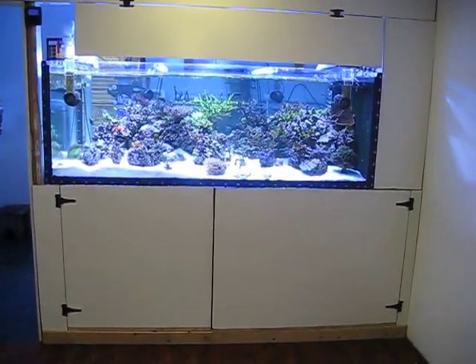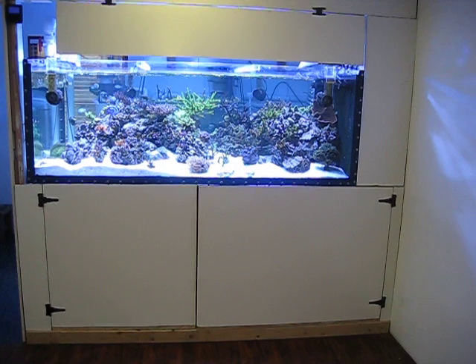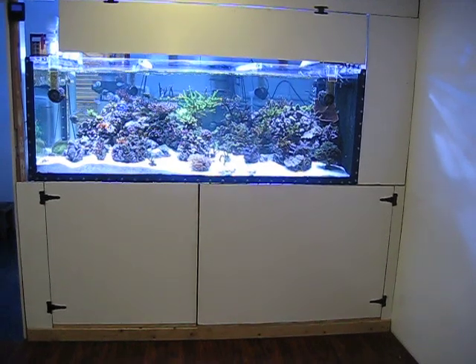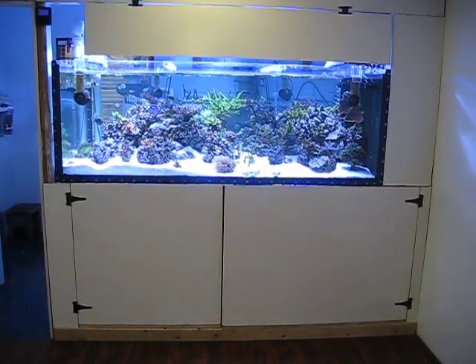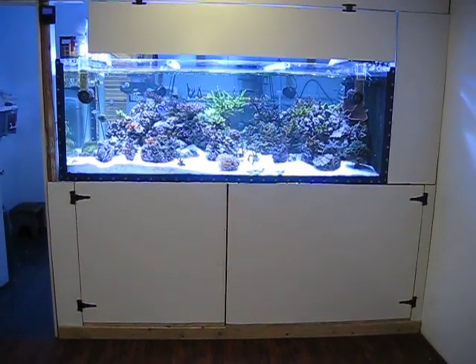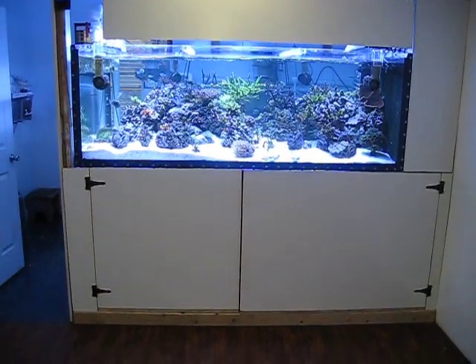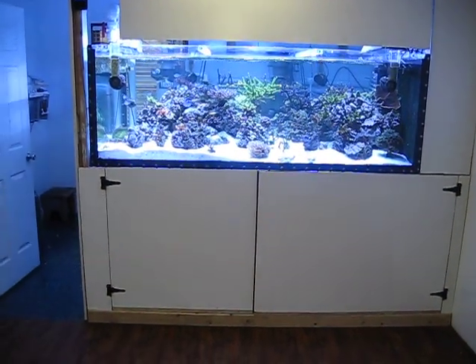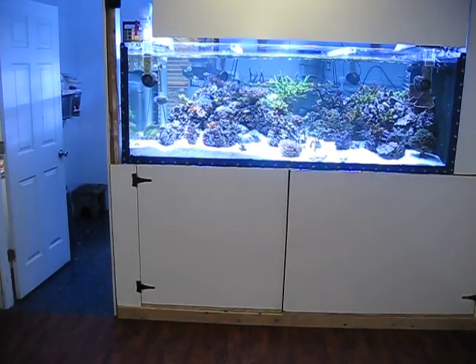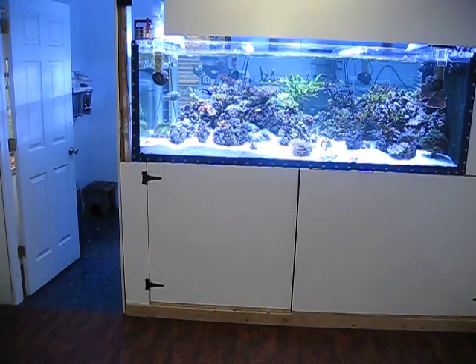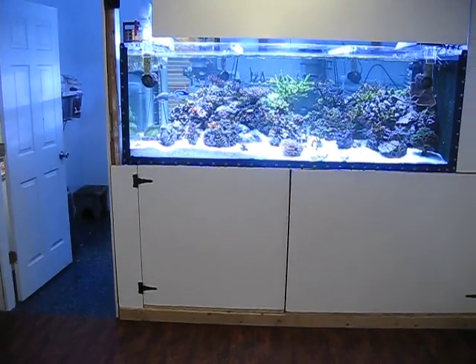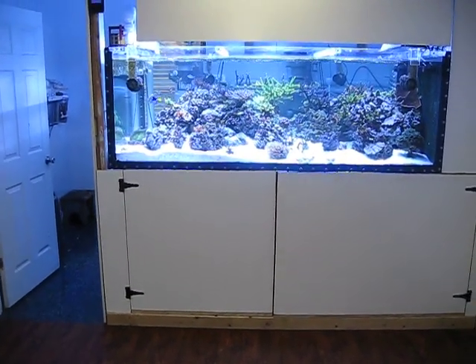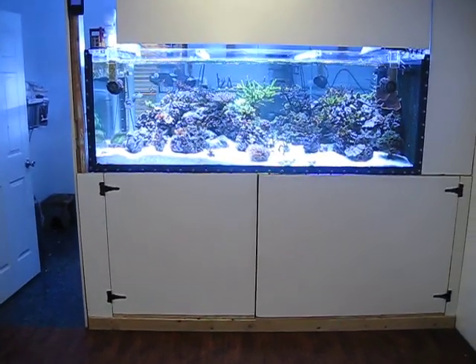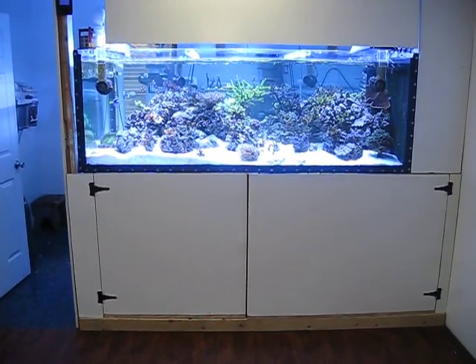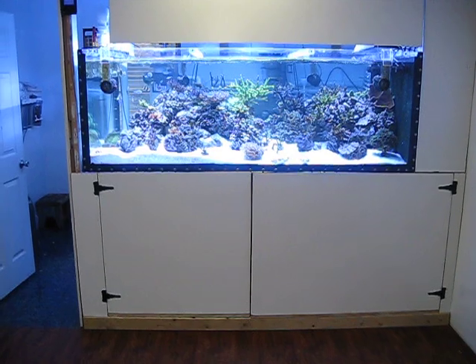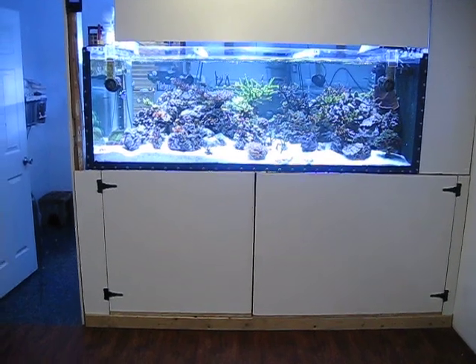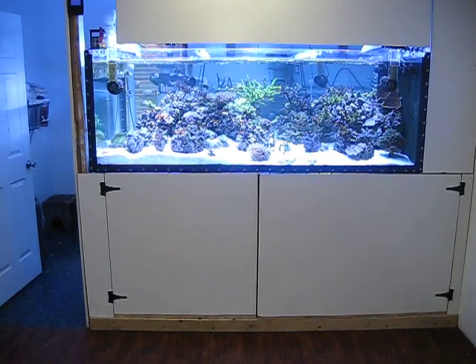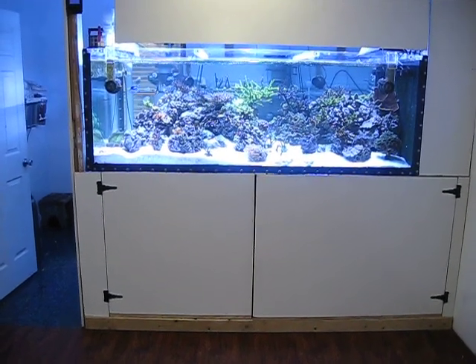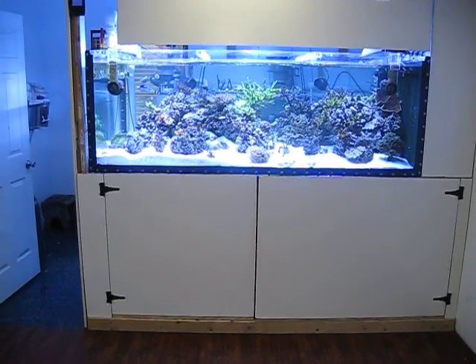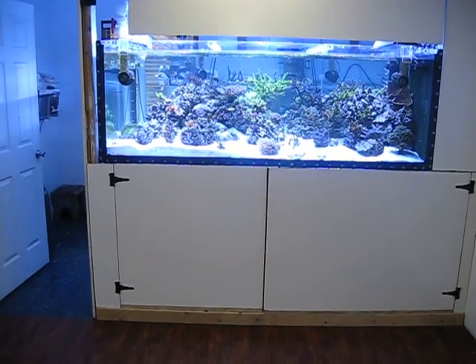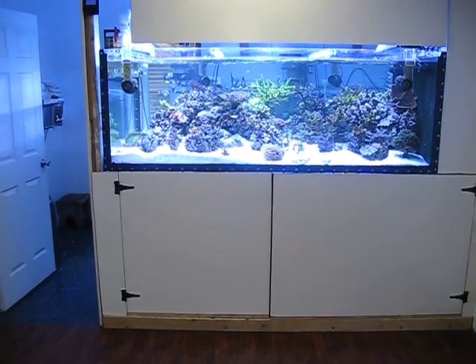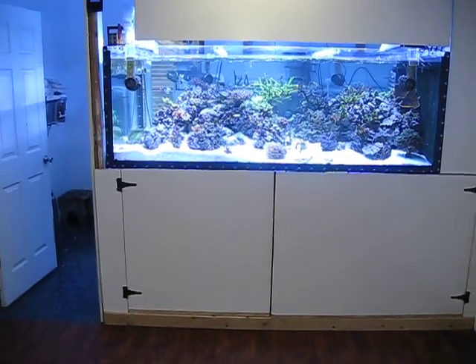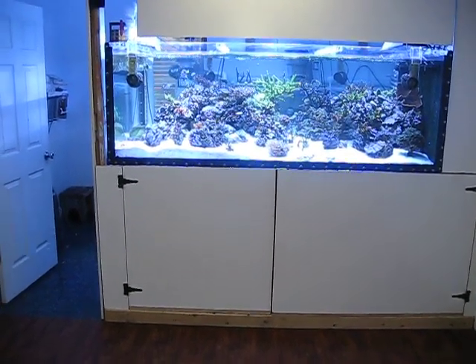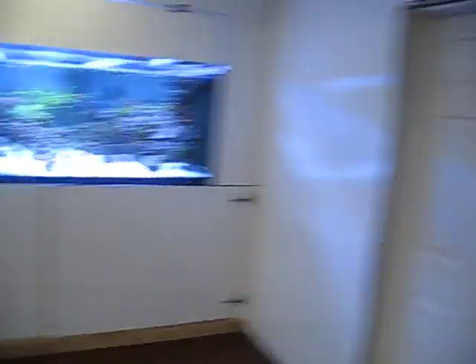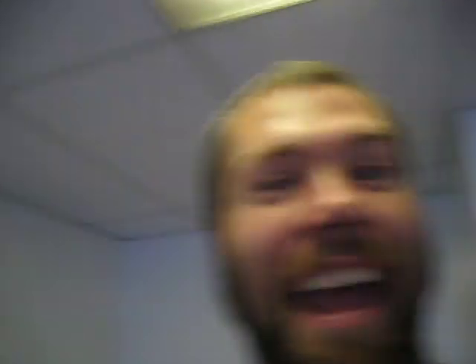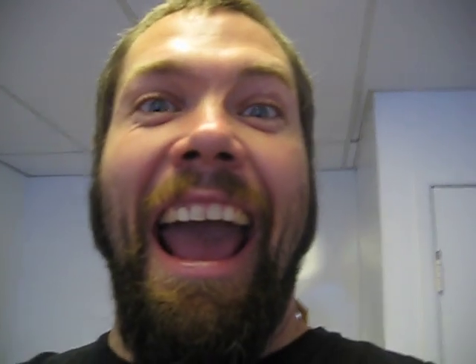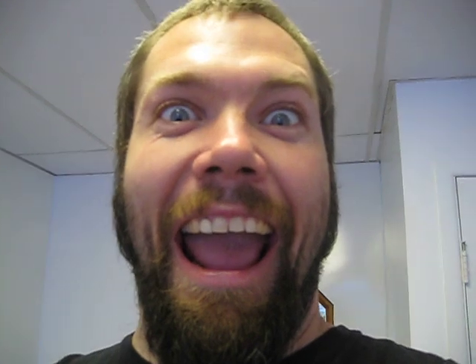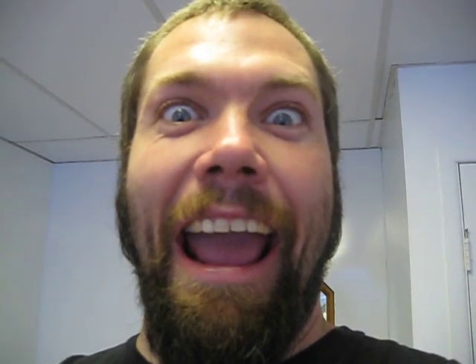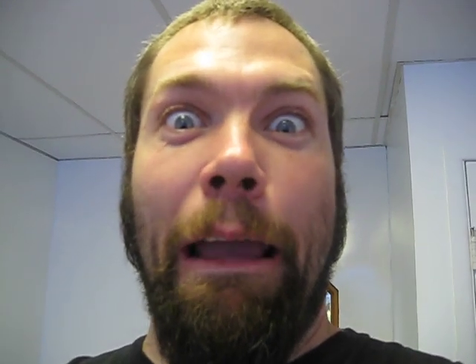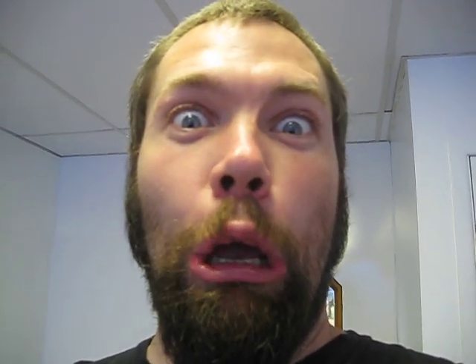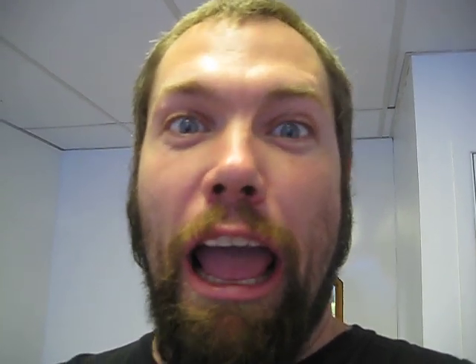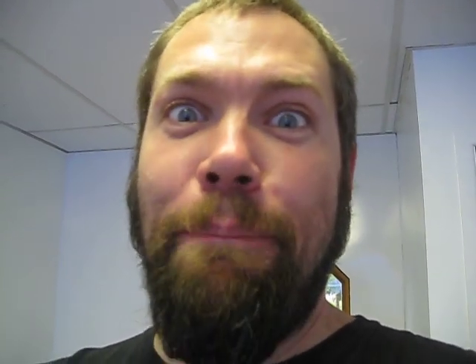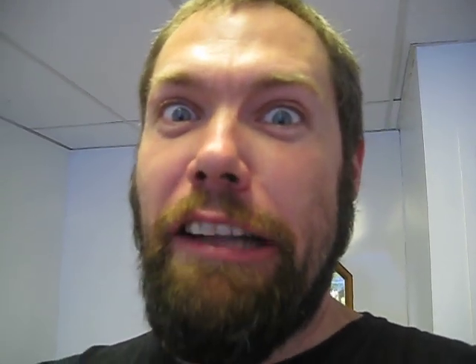Well, until I get some more work done and get some more corals in here, this is going to be it for a little bit. I will keep updating as we go. Until then — Happy Thanksgiving!